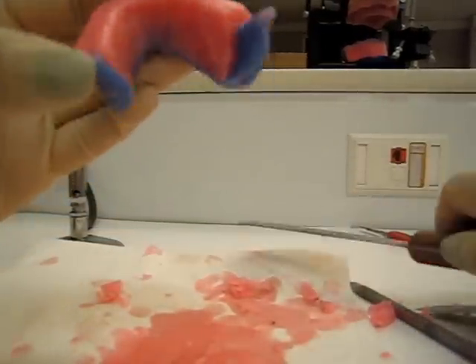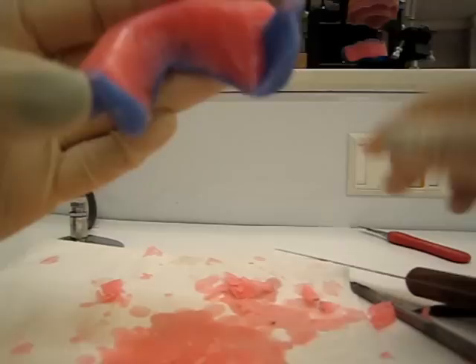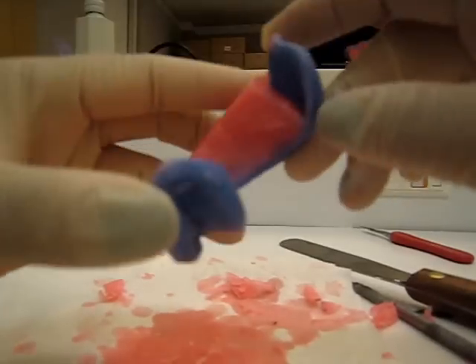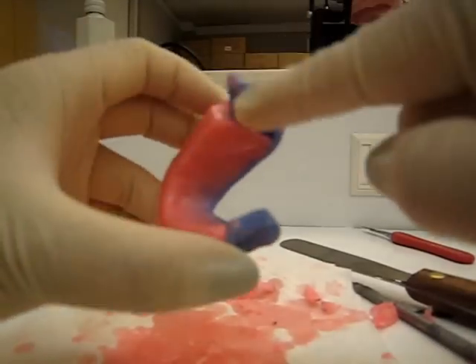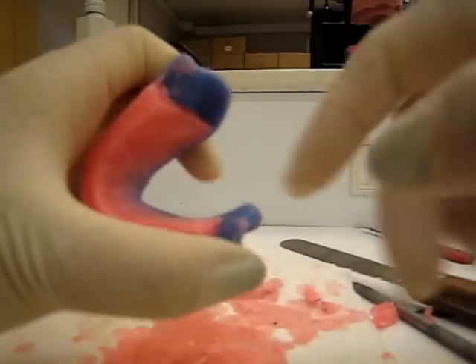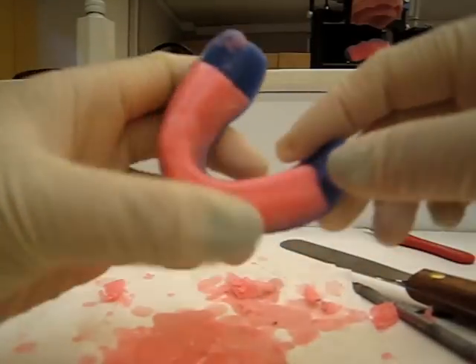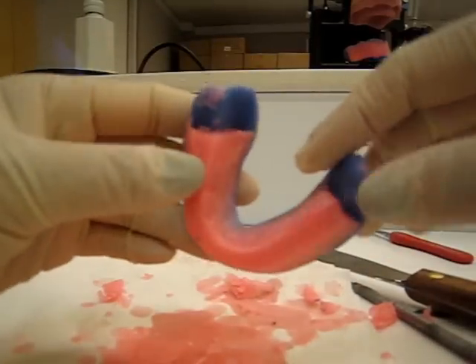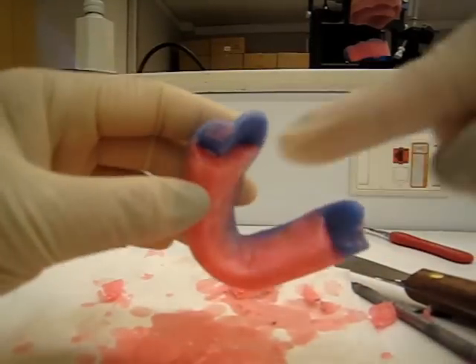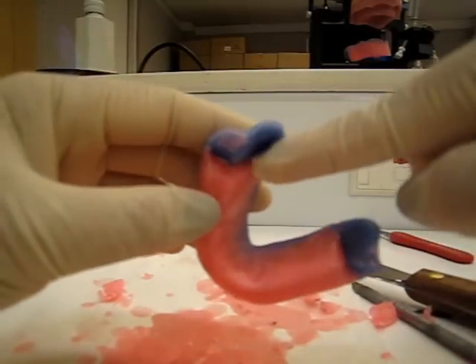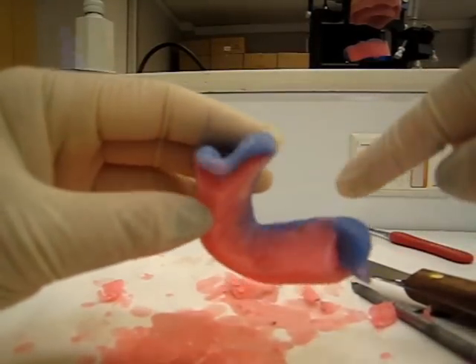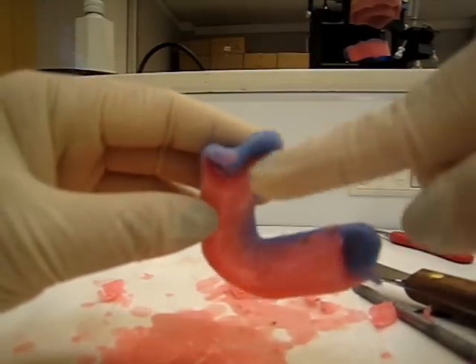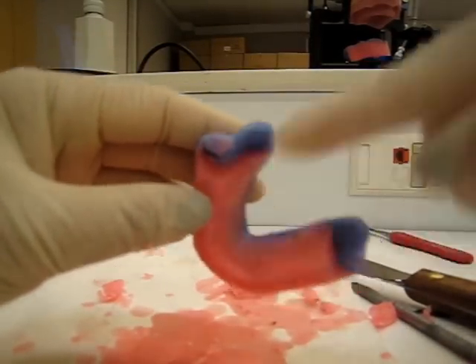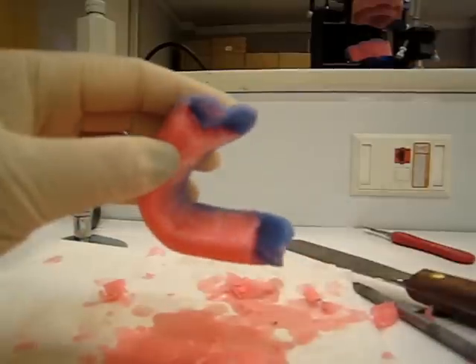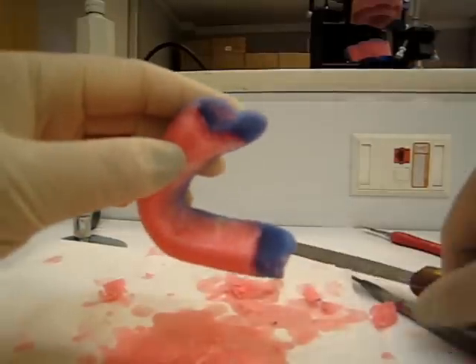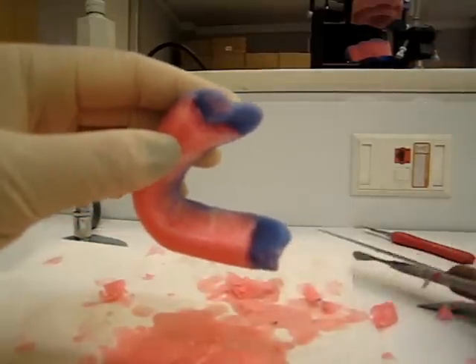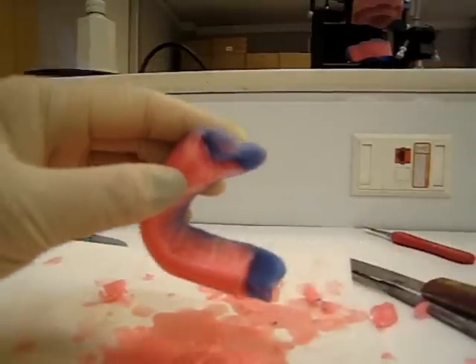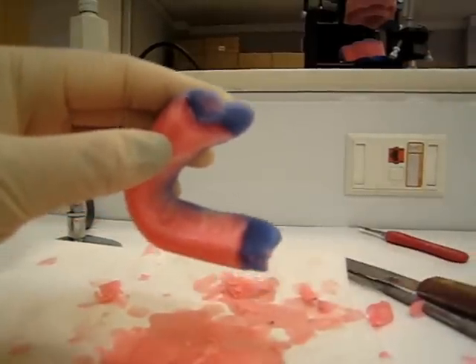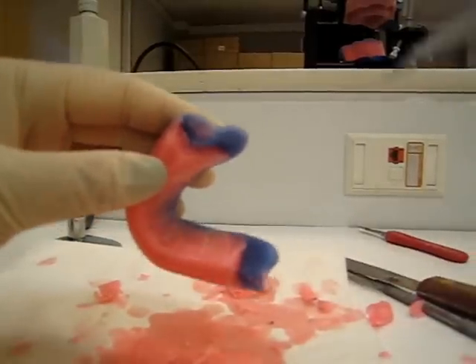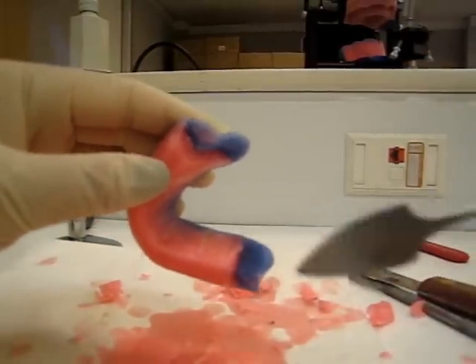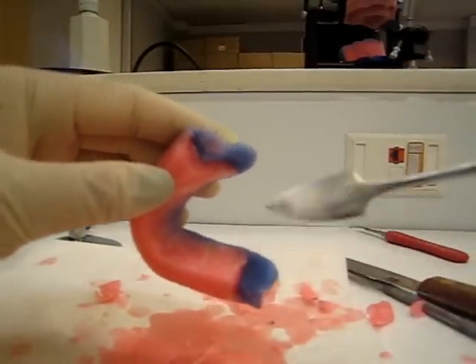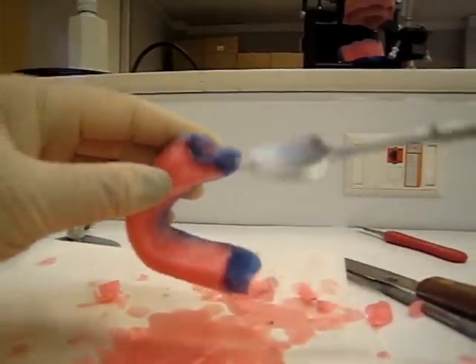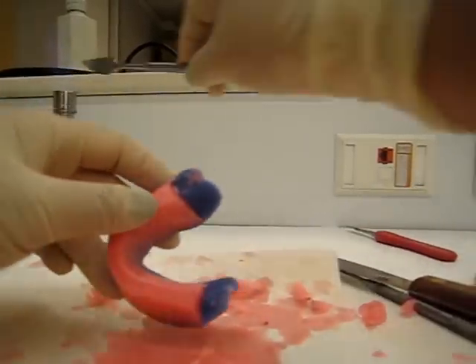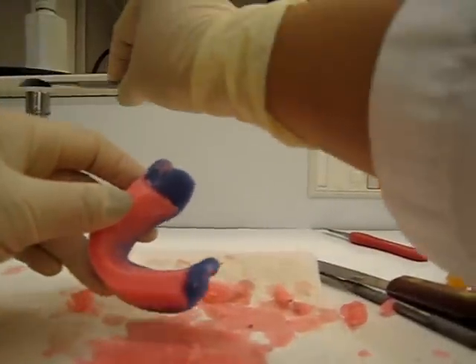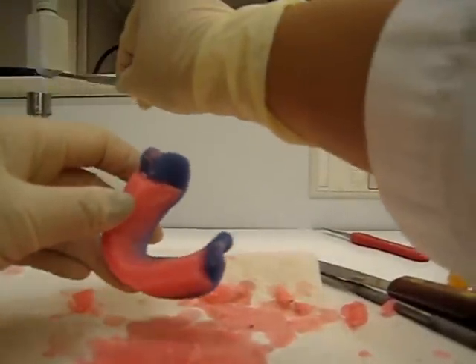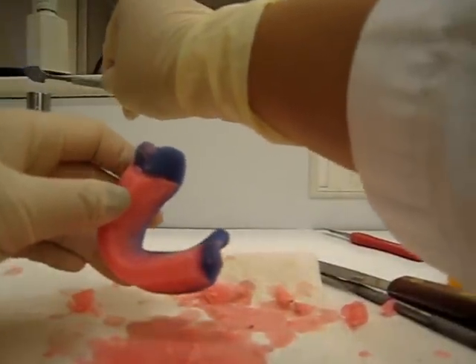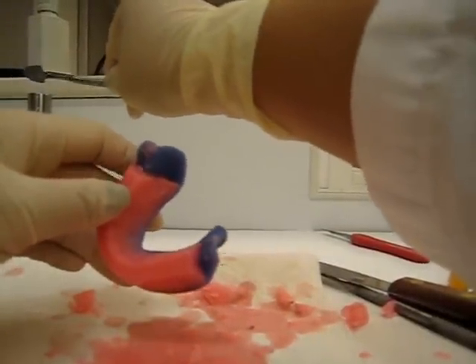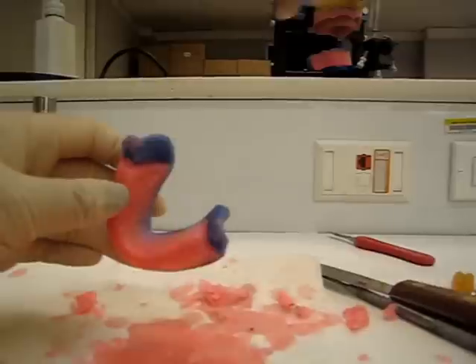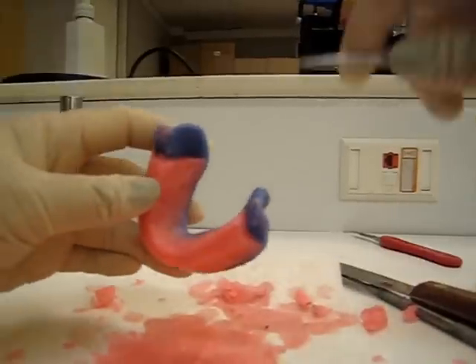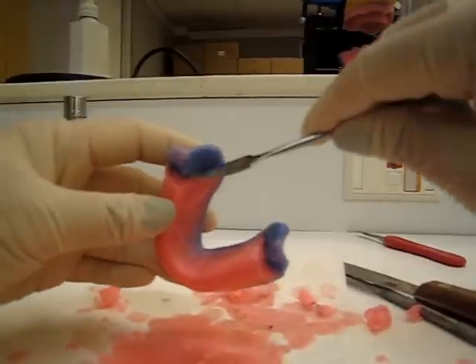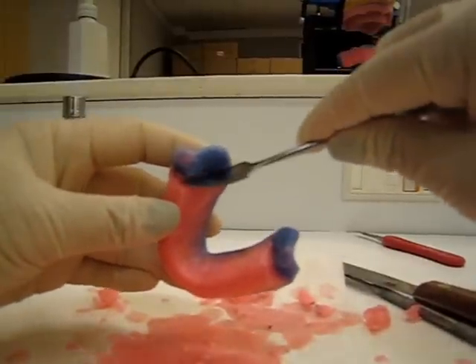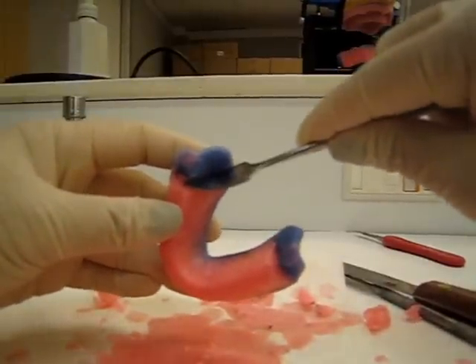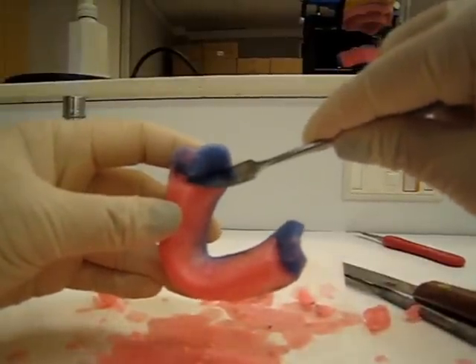So now you want to smooth out the back too. This right here — you want to make it nice and pretty. So you can use this, the 31, the pointy side, get a little bit of heat, and work your way in there.